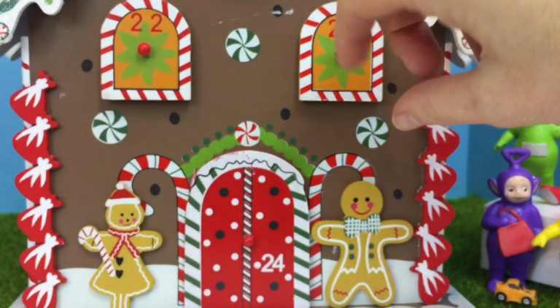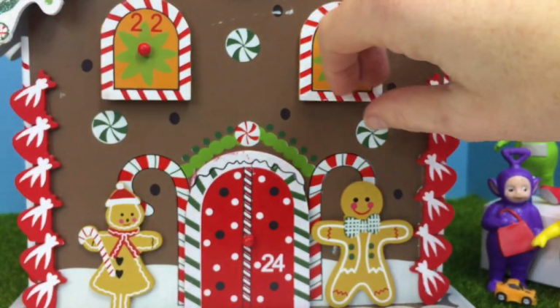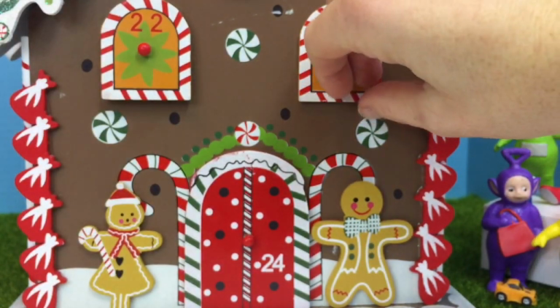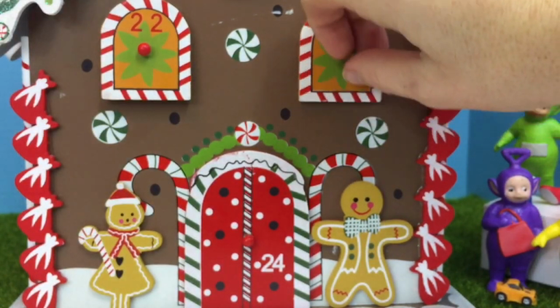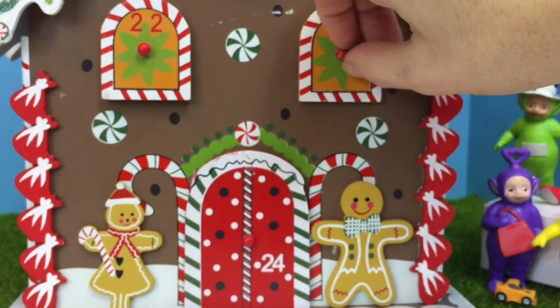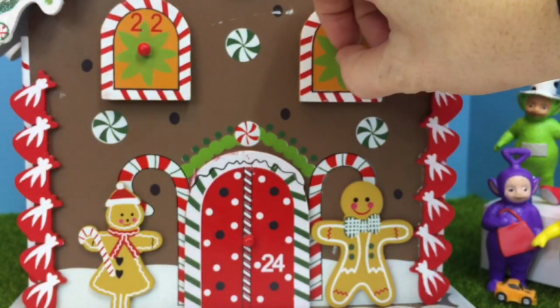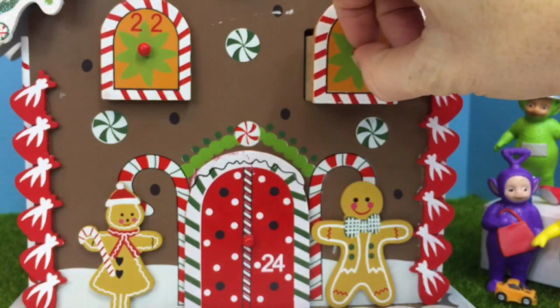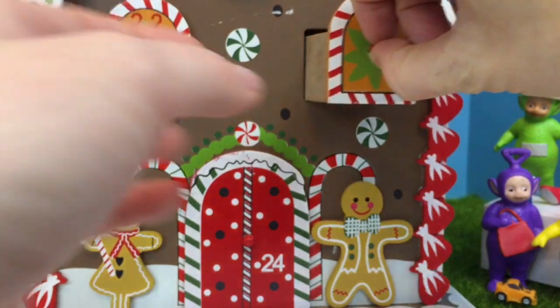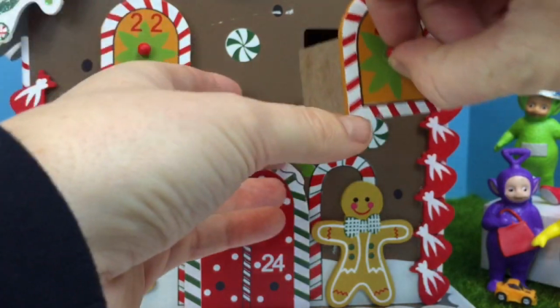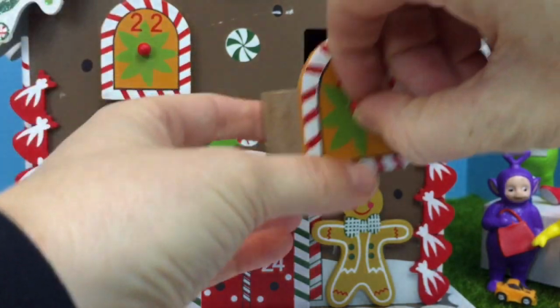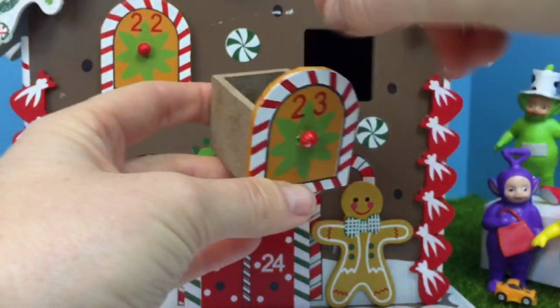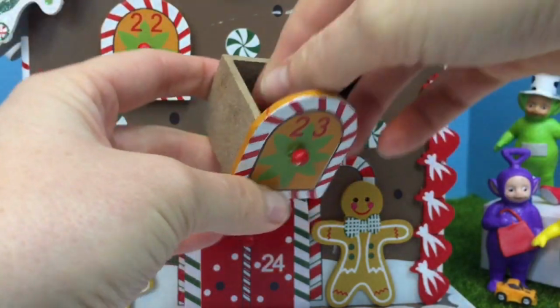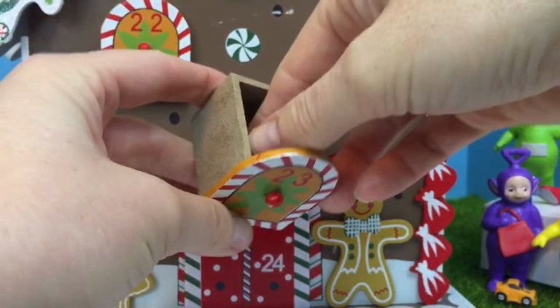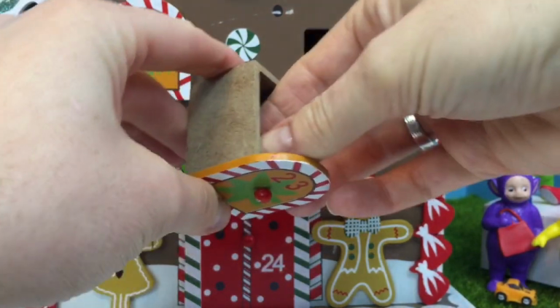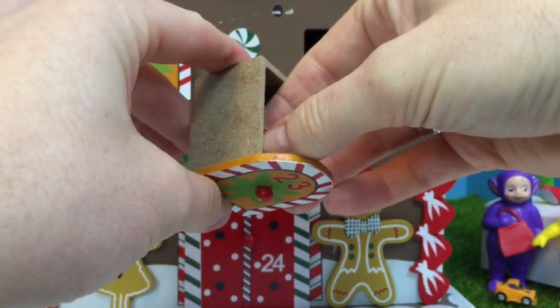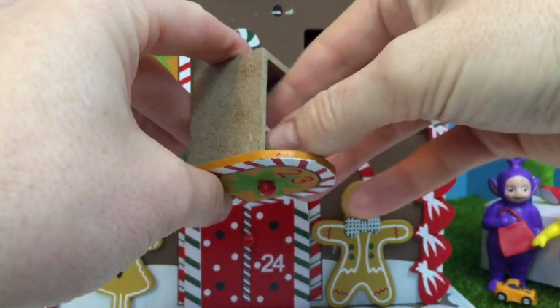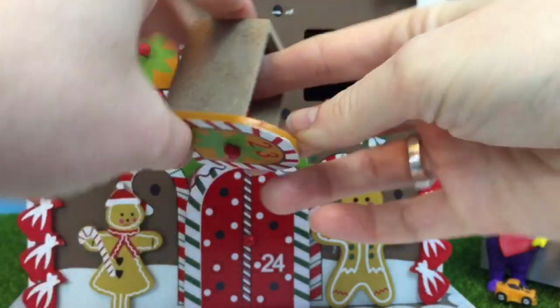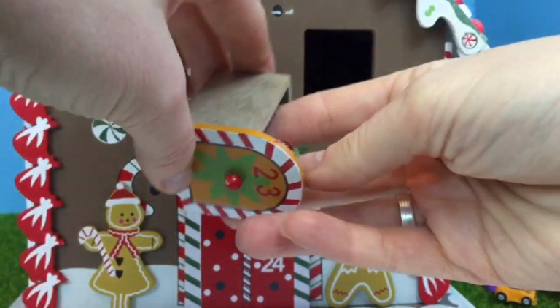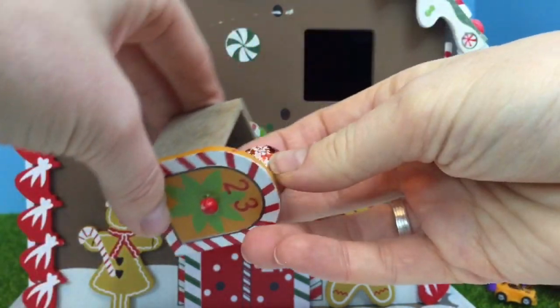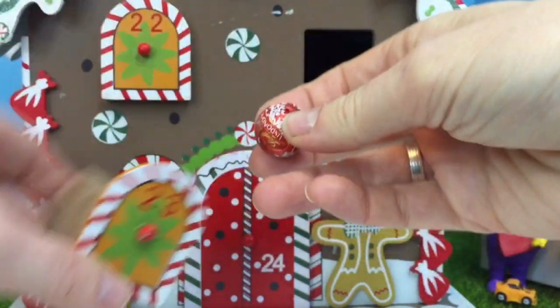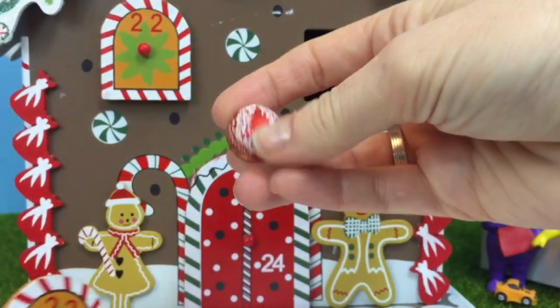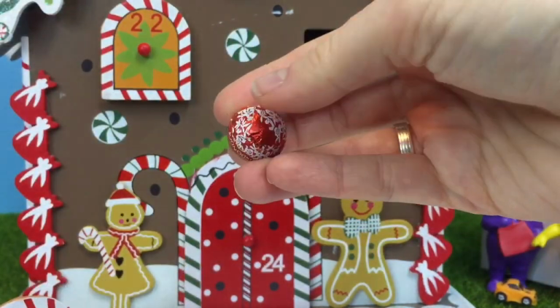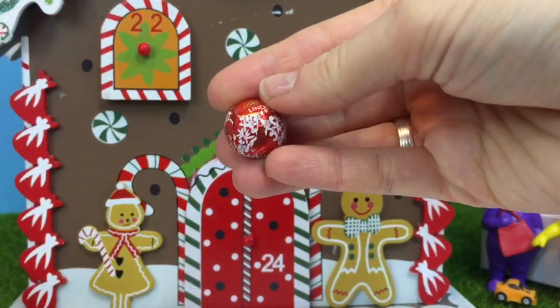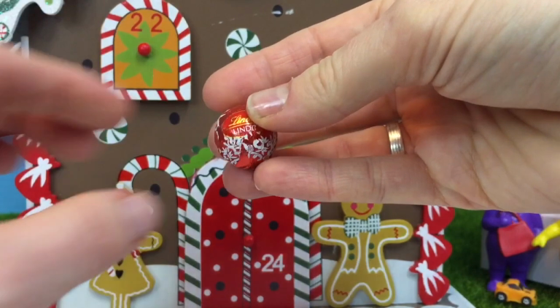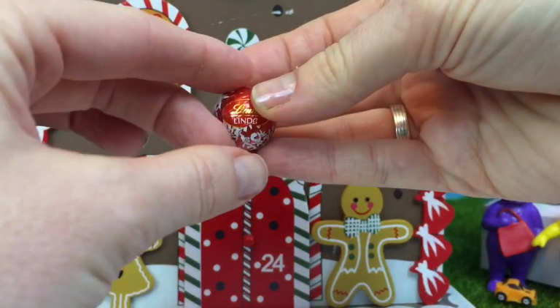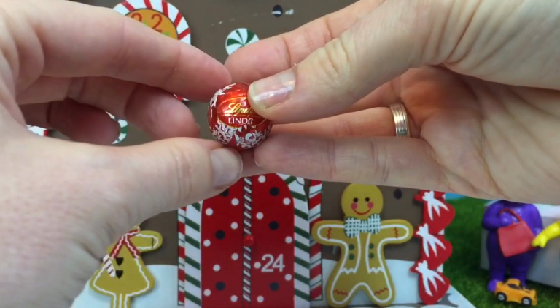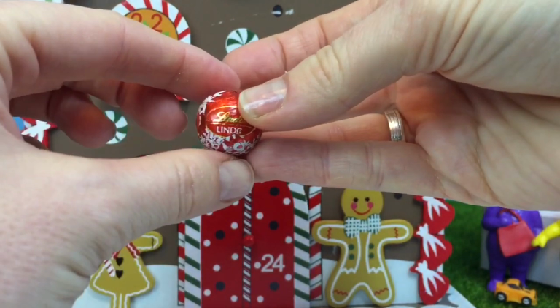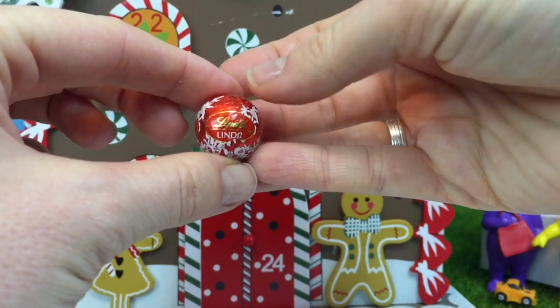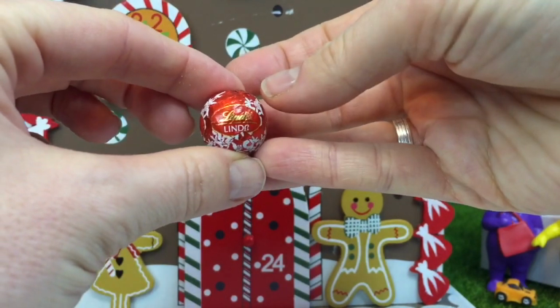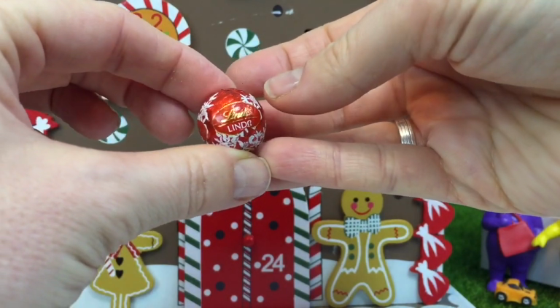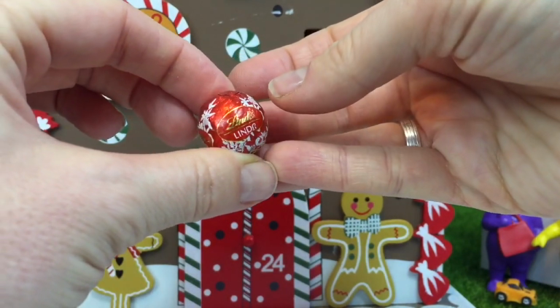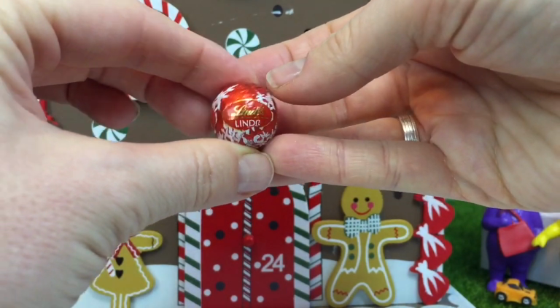23. What can it be? One more red Lindor chocolate ball.